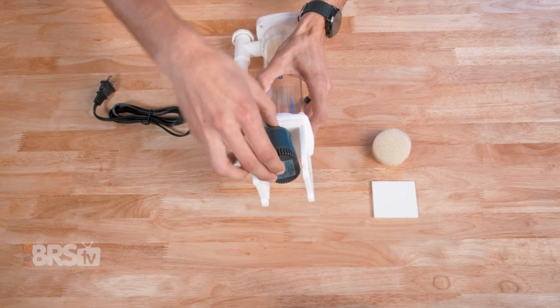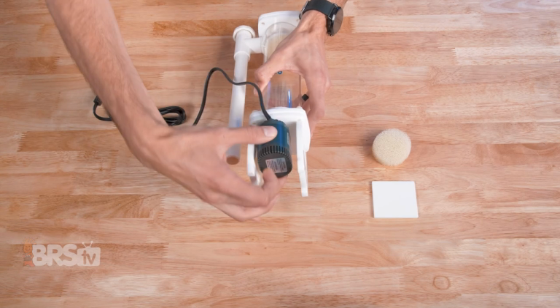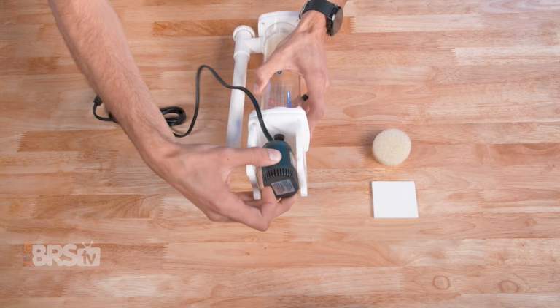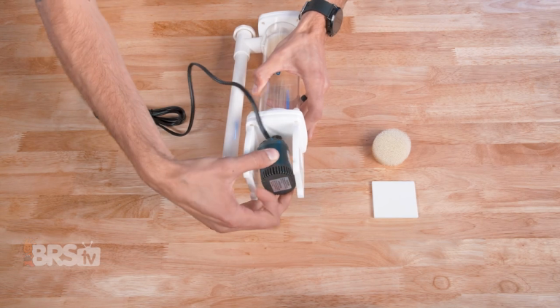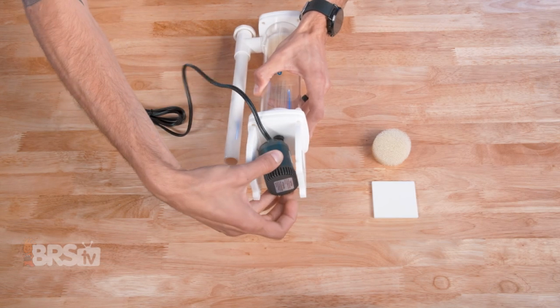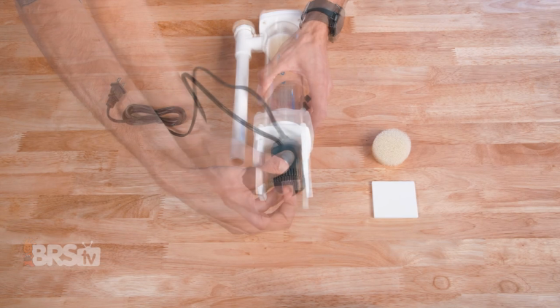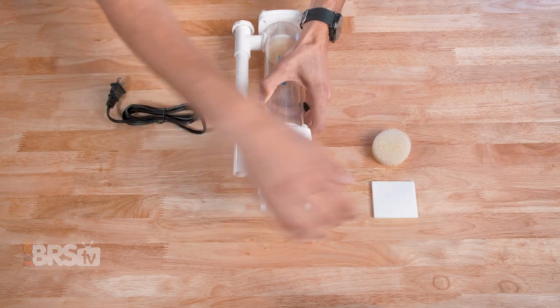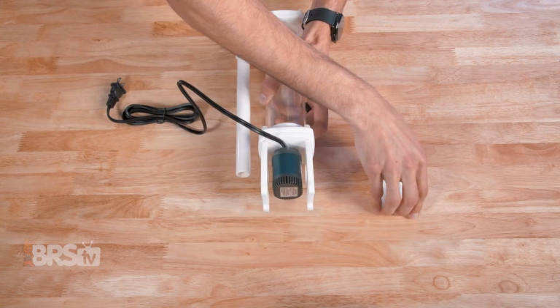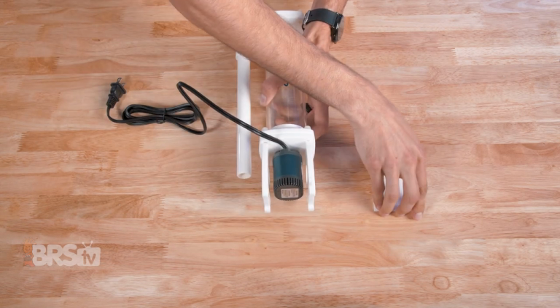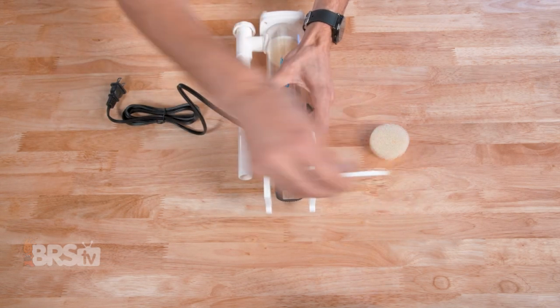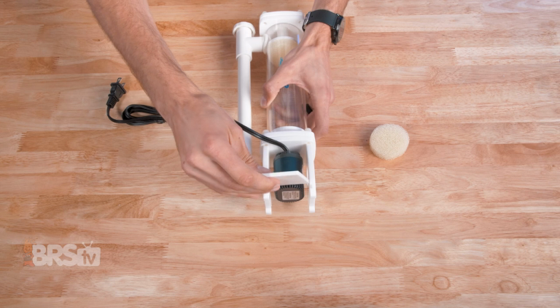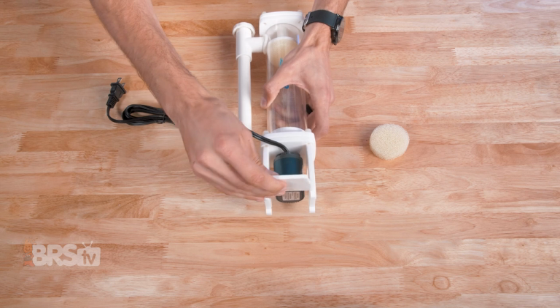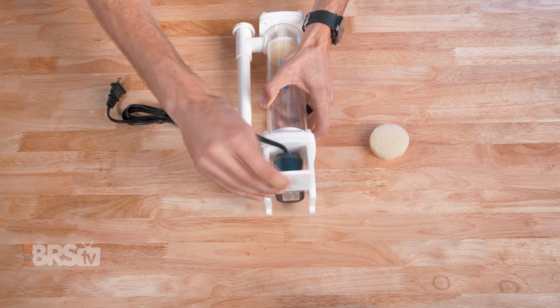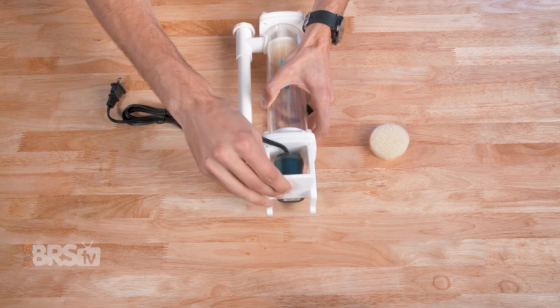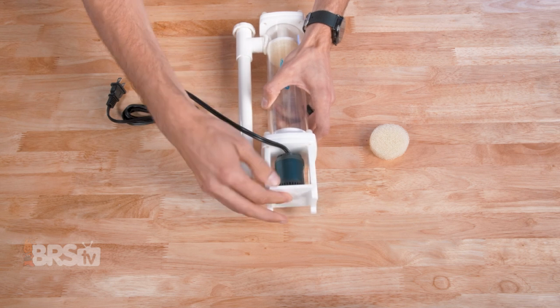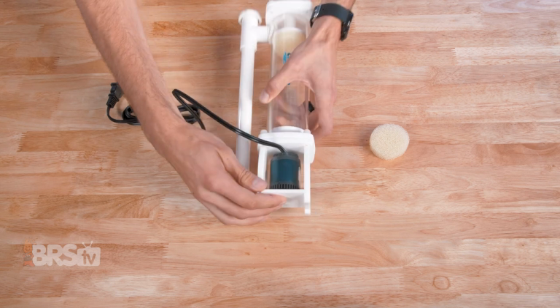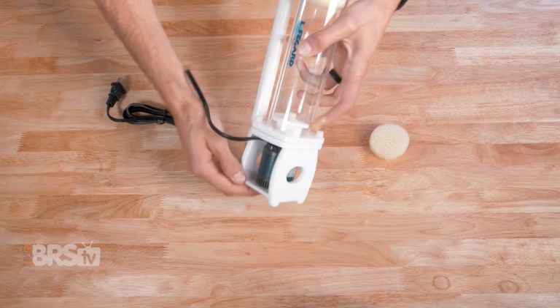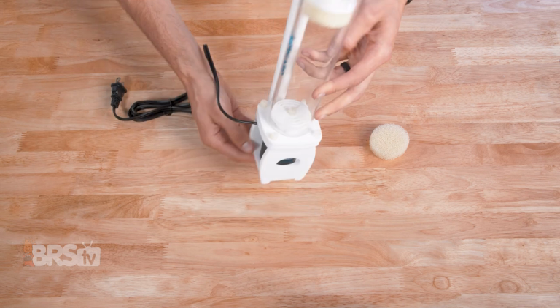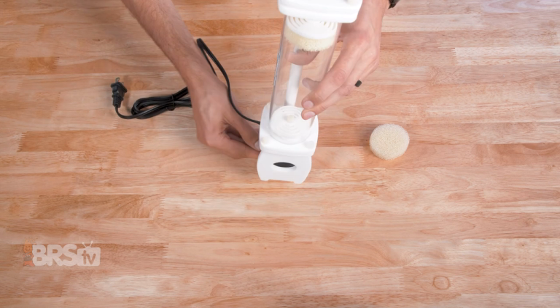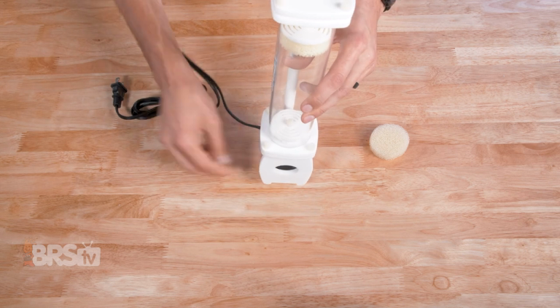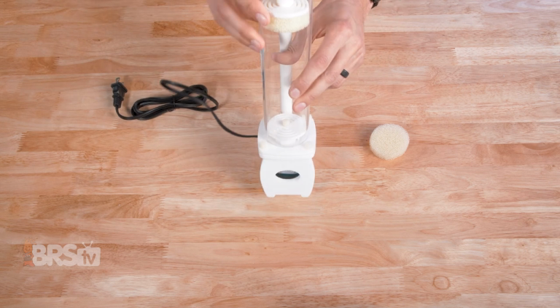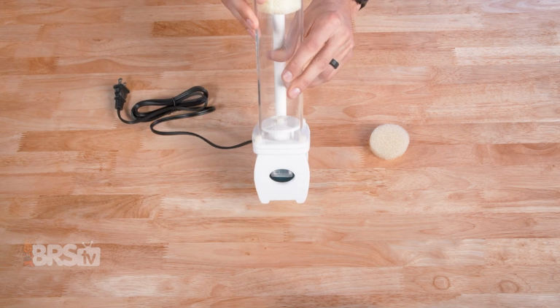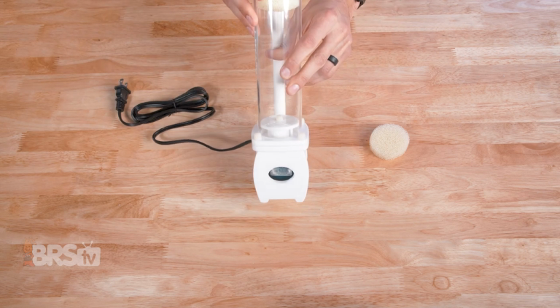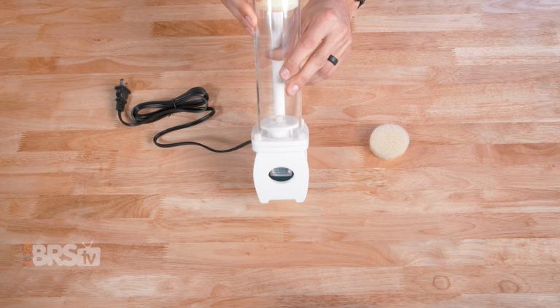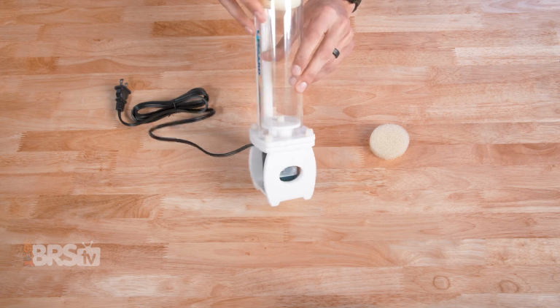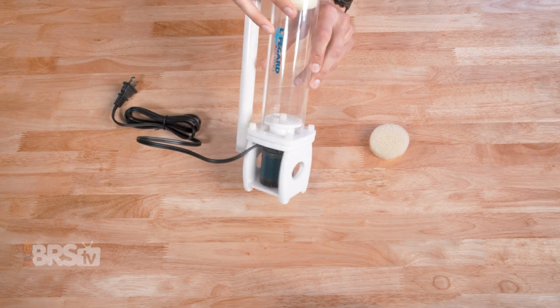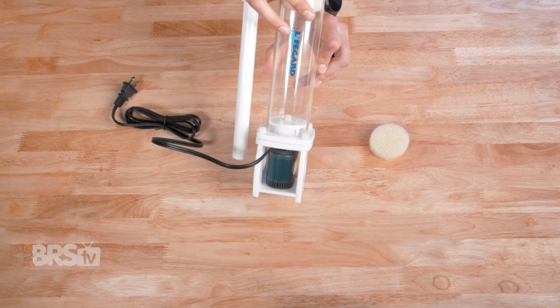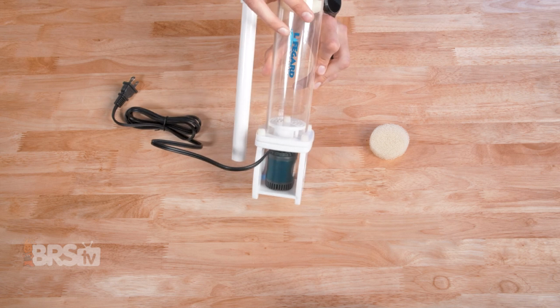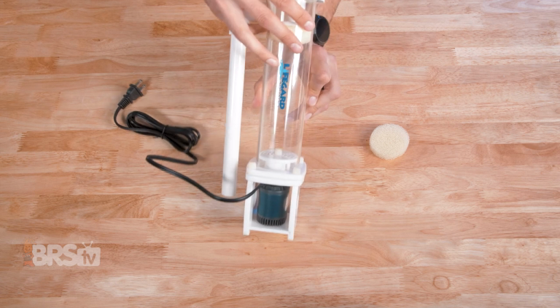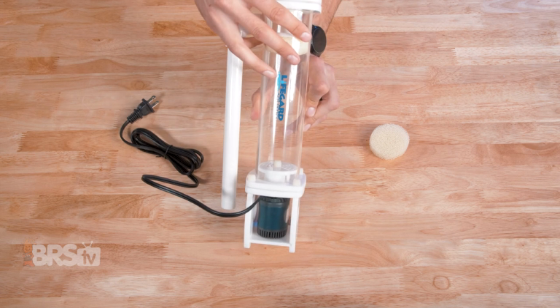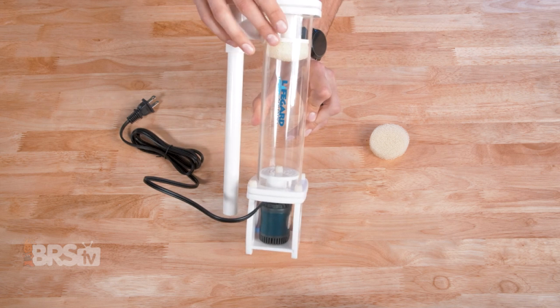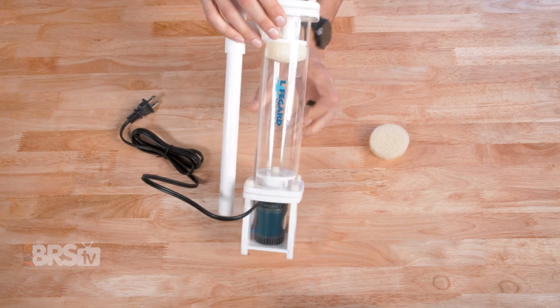Assembly is really simple and it only takes a moment. The pump pushes into a small fitting in the base, and then the acrylic platform slots in underneath the pump. You can then attach the removable outflow pipe if it came loose during shipping, and you're ready to go.